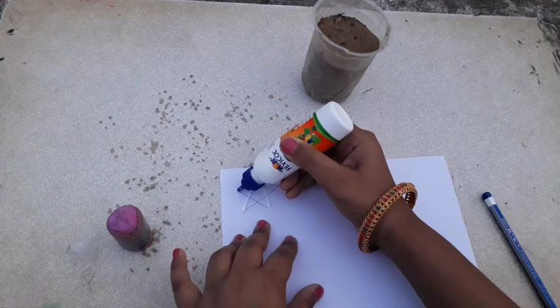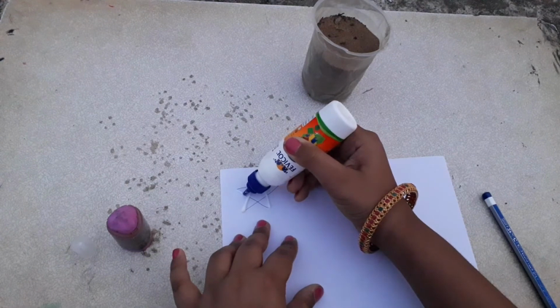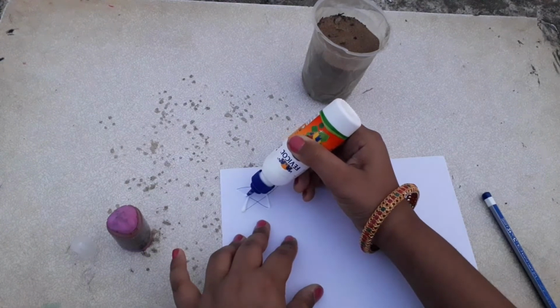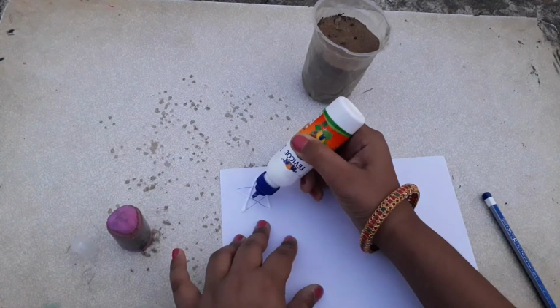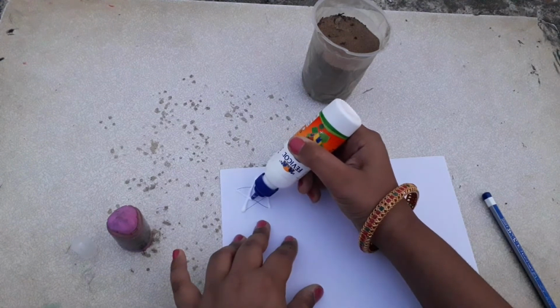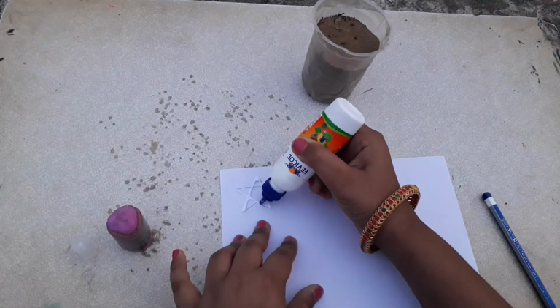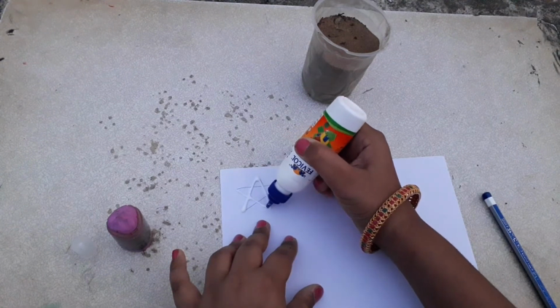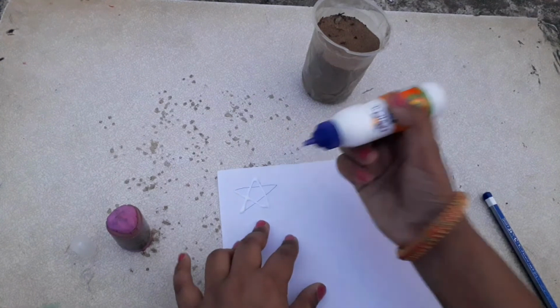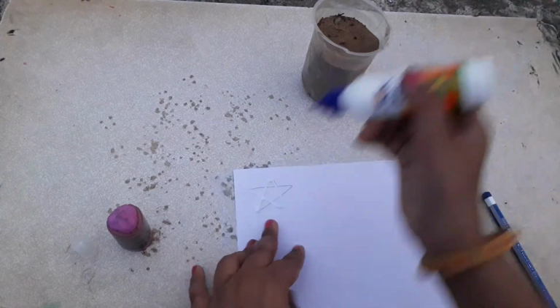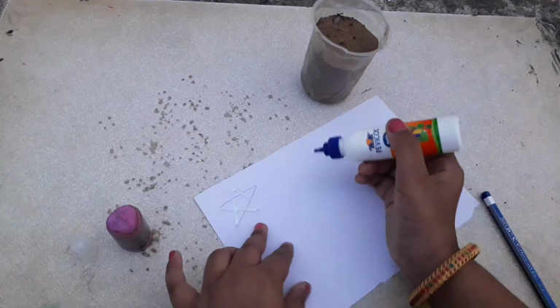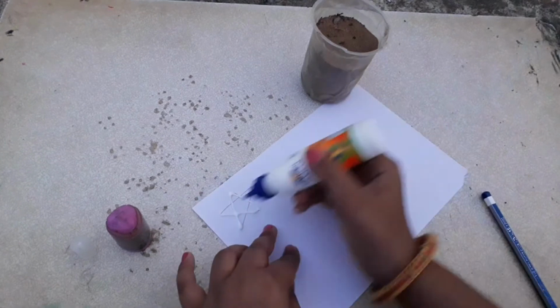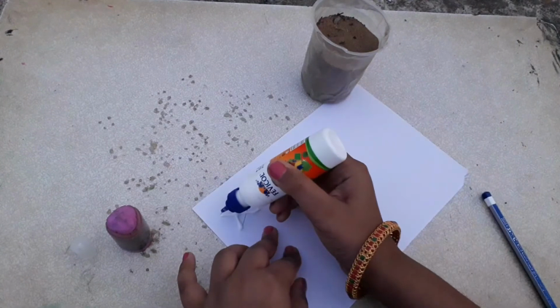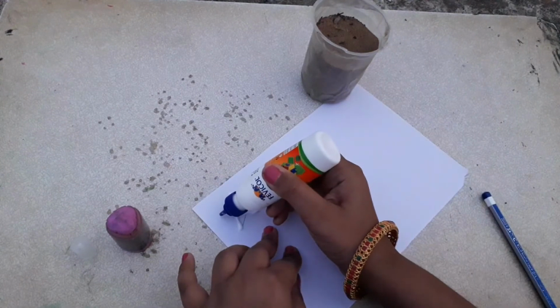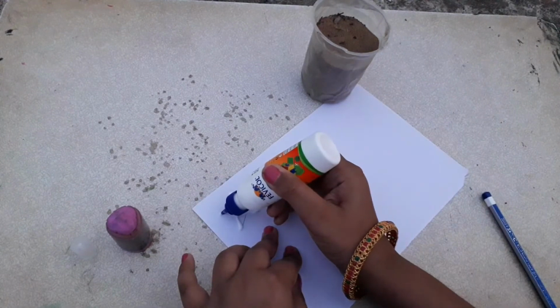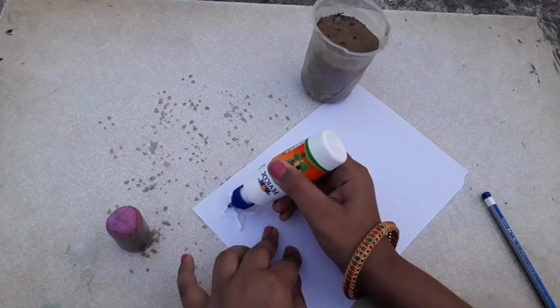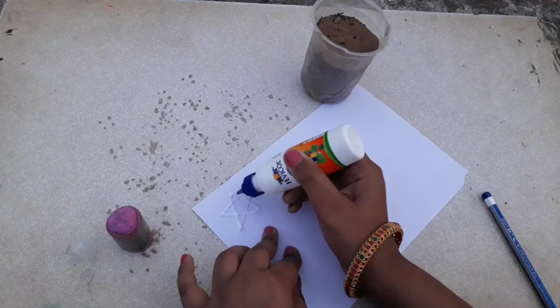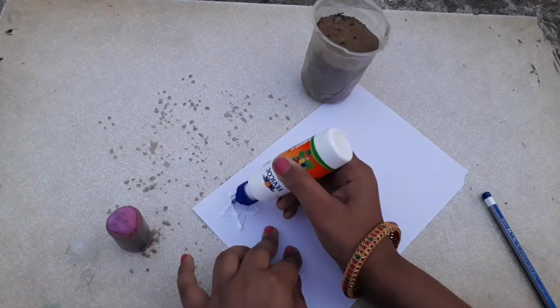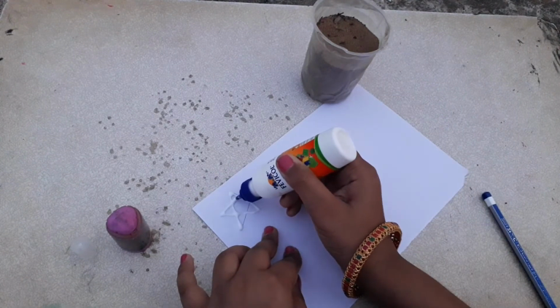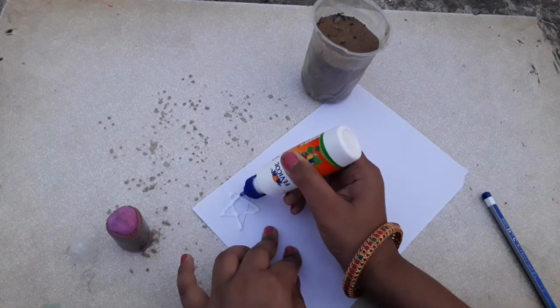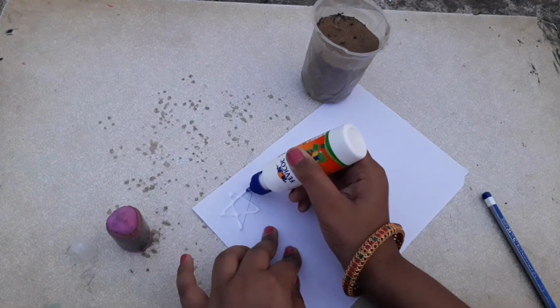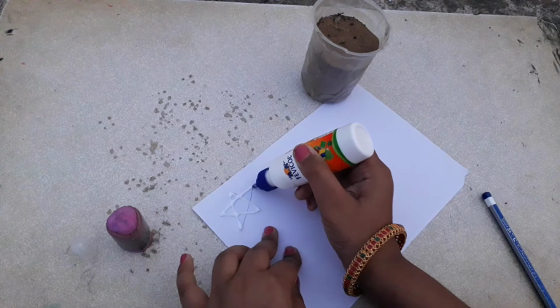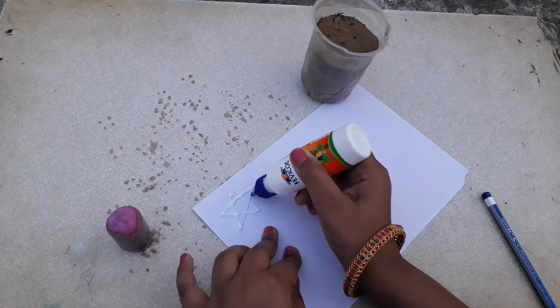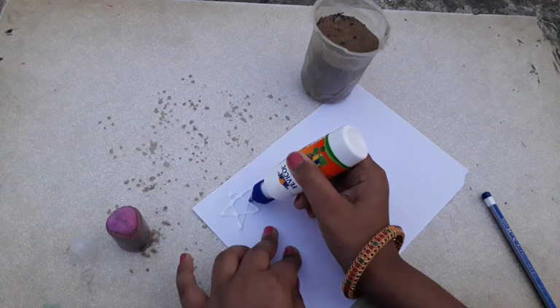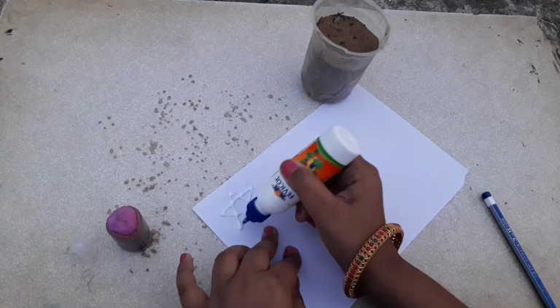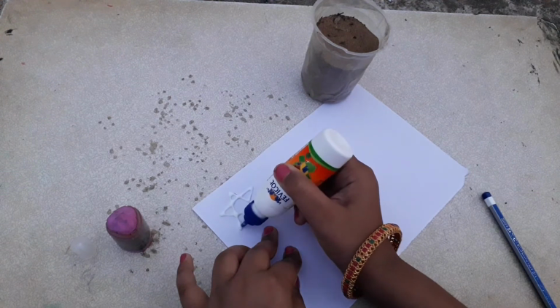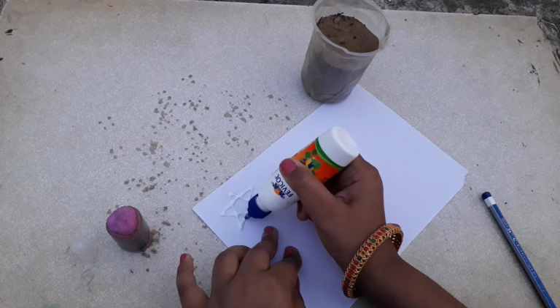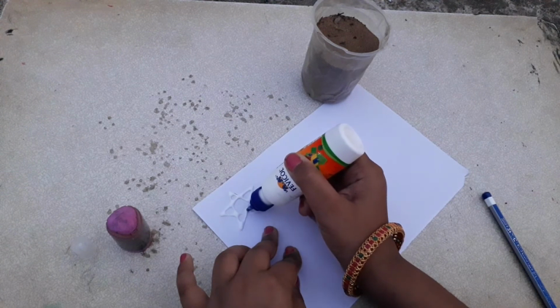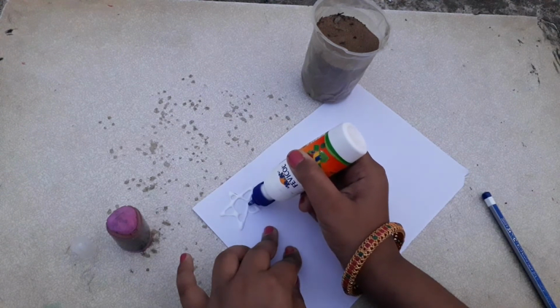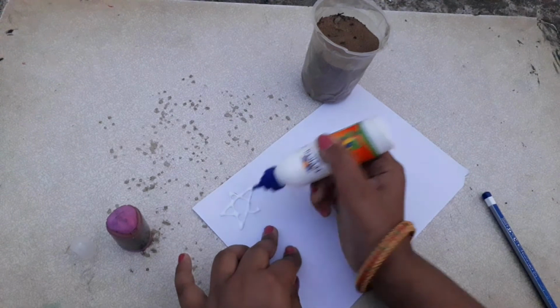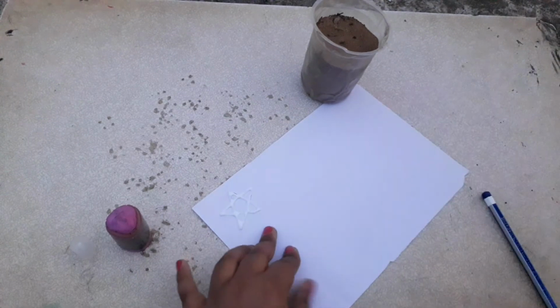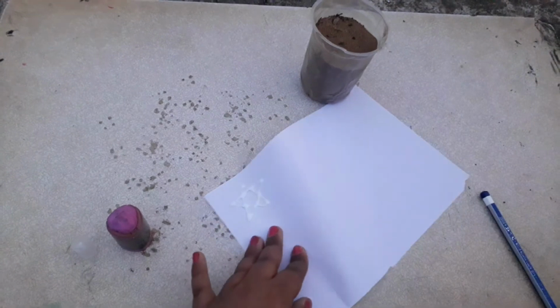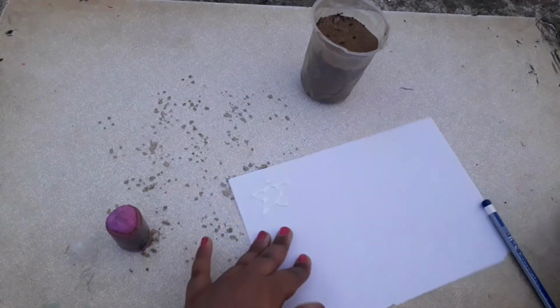Please do the glue neatly, because however neatly you do the glue, that much neat the artwork comes. So I did it like this.